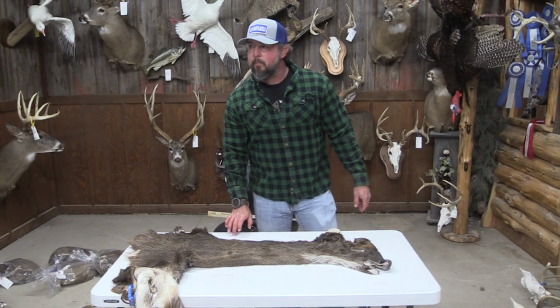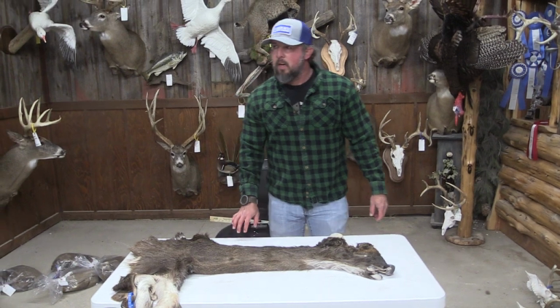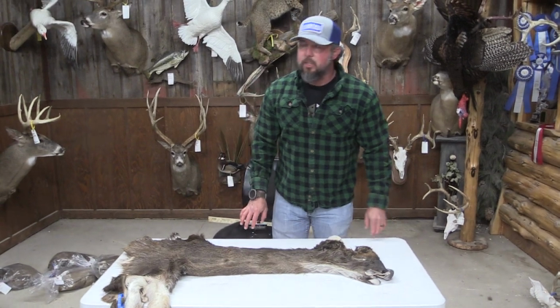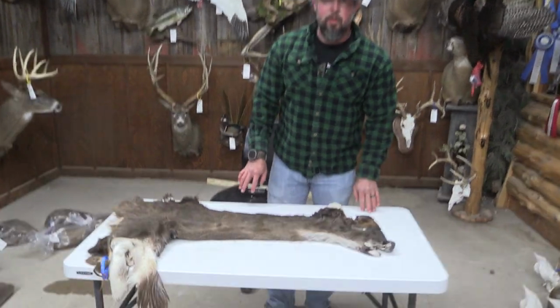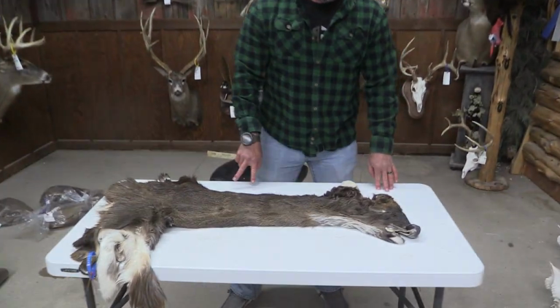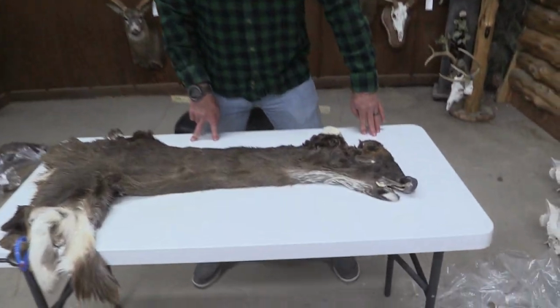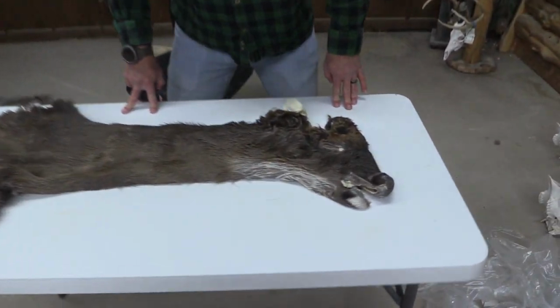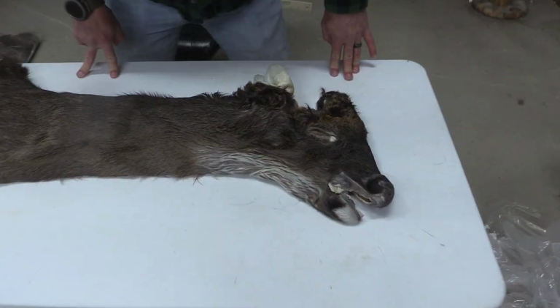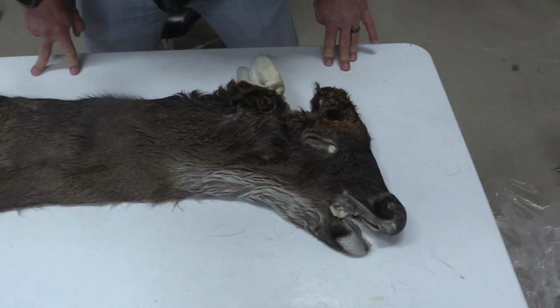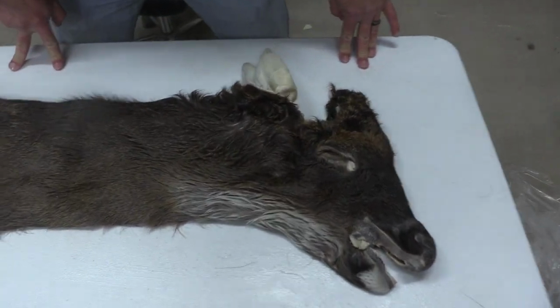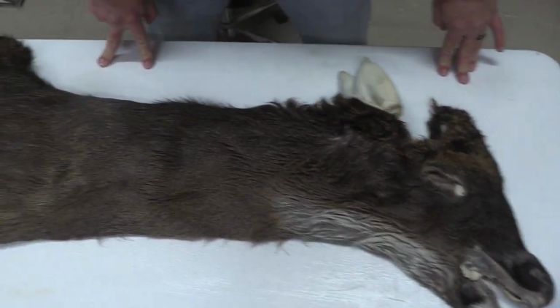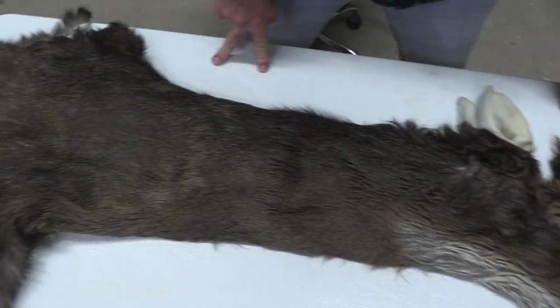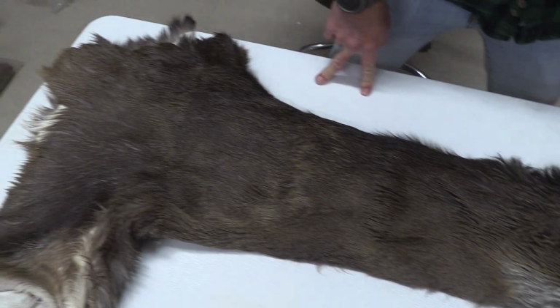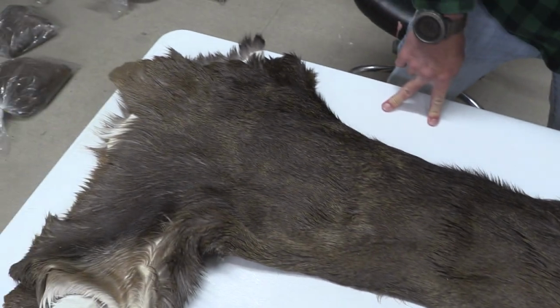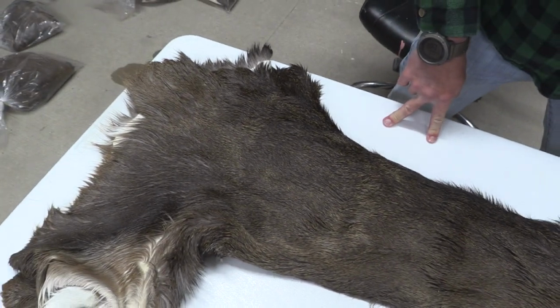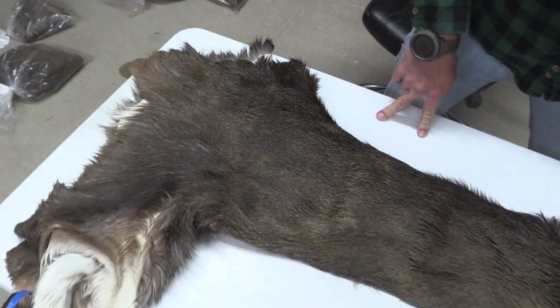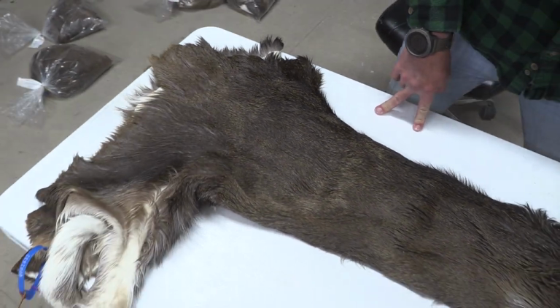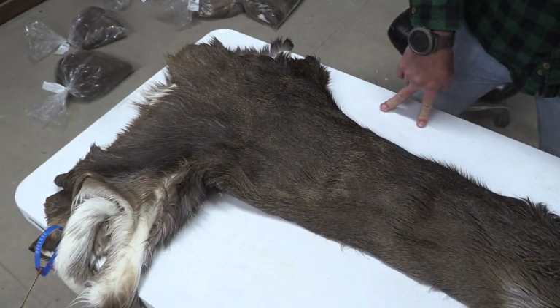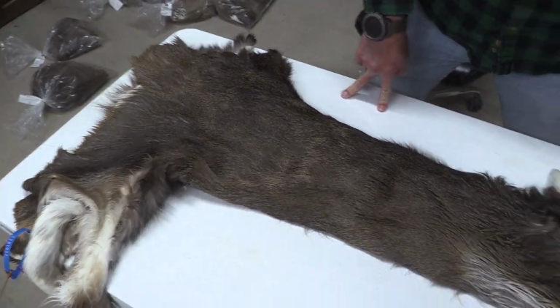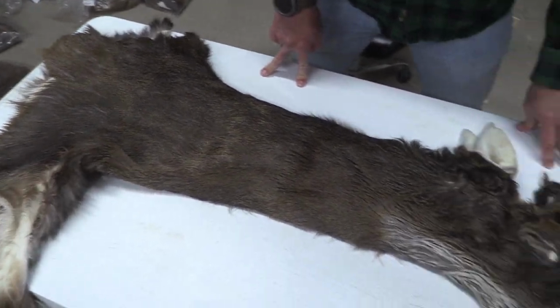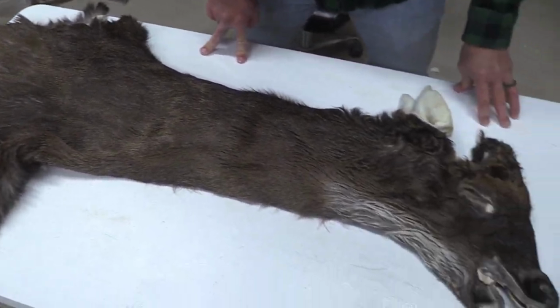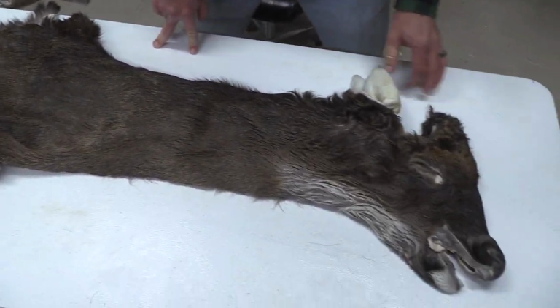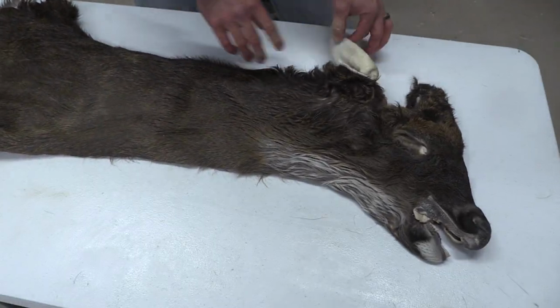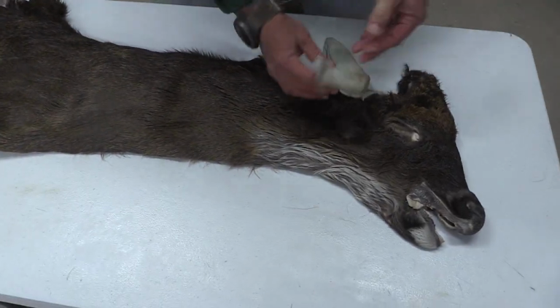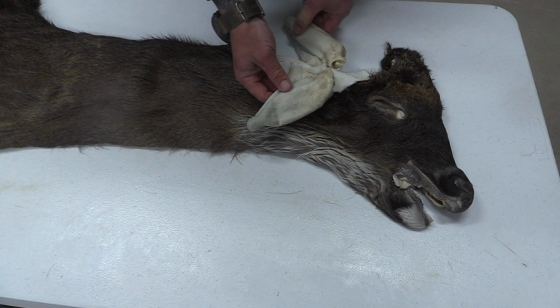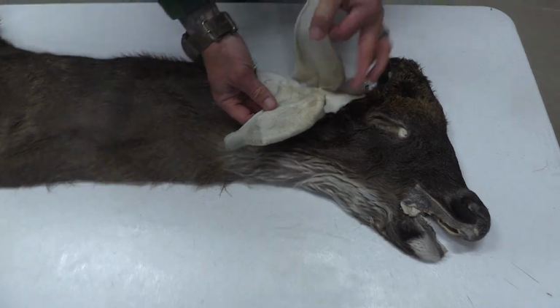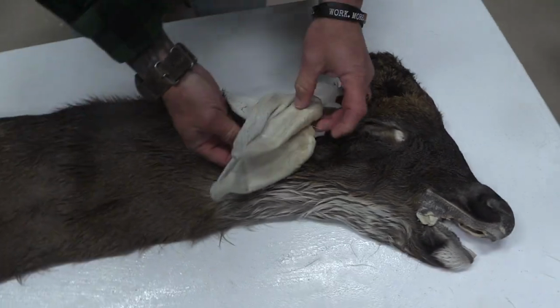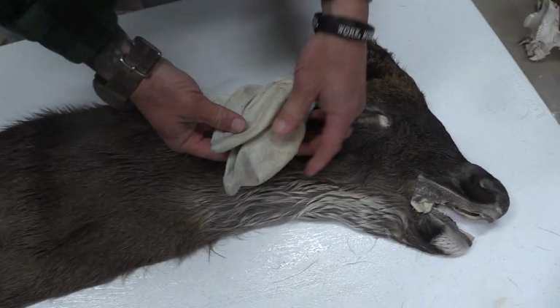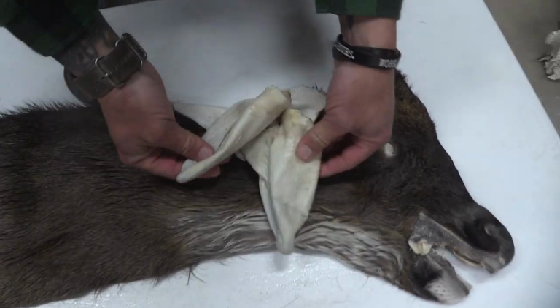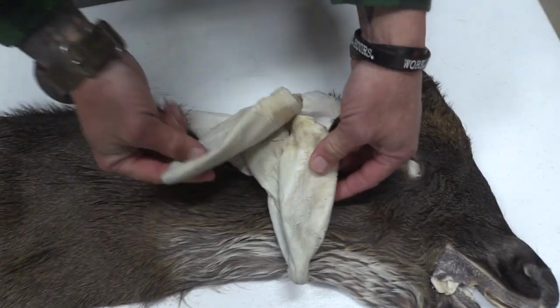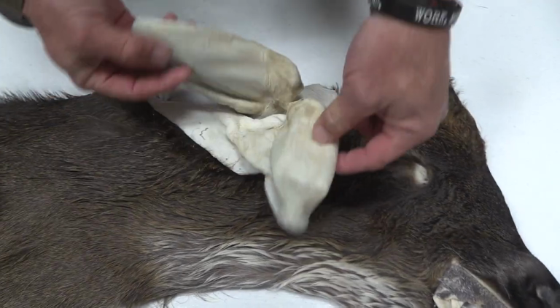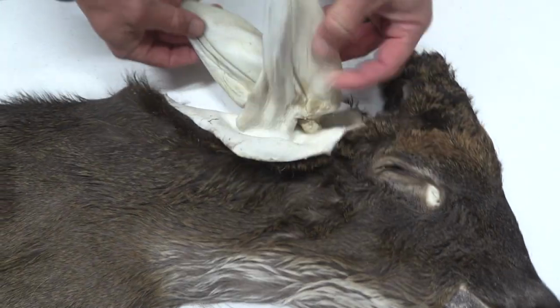Hey guys, John with Old Barn Taxidermy. This is going to be tag number 1632. This one's going to measure seven and a quarter by 18. Good ears on this cape.